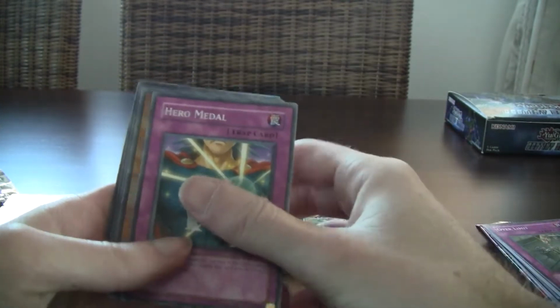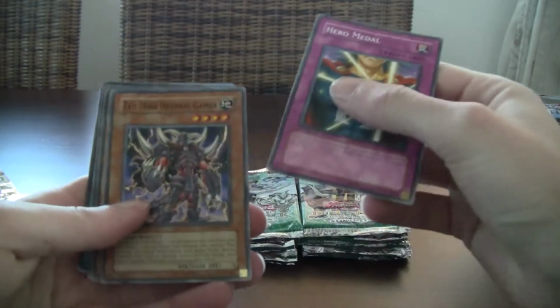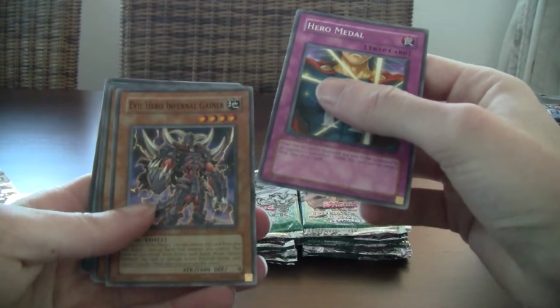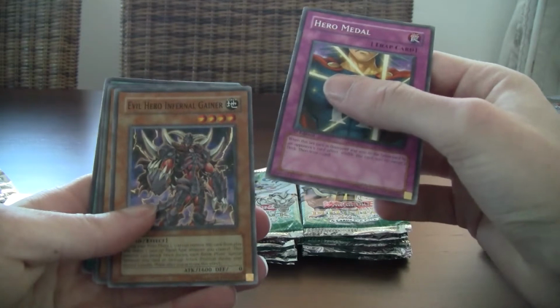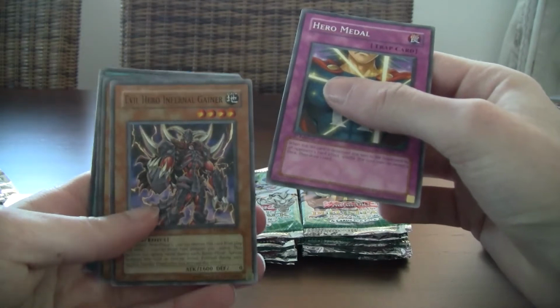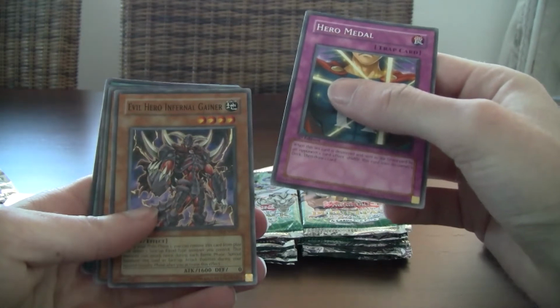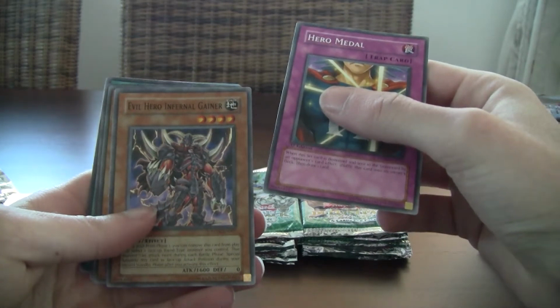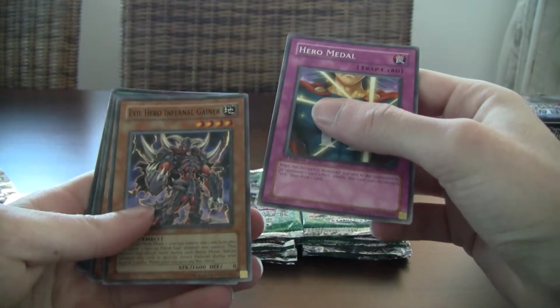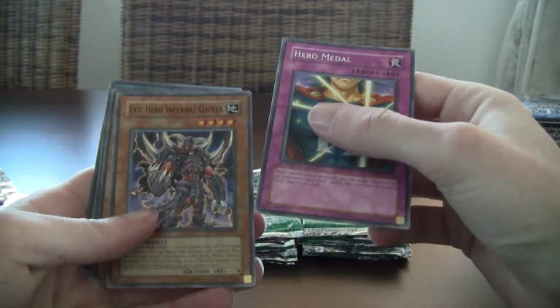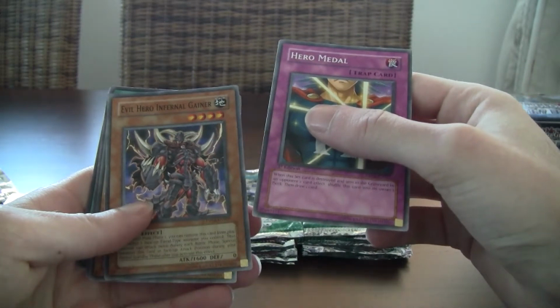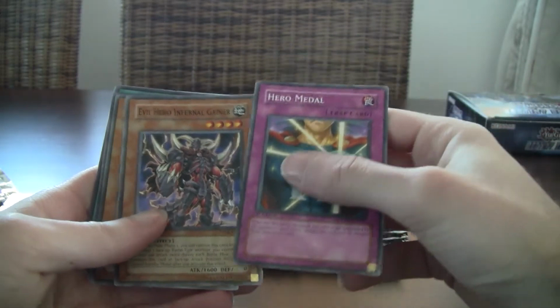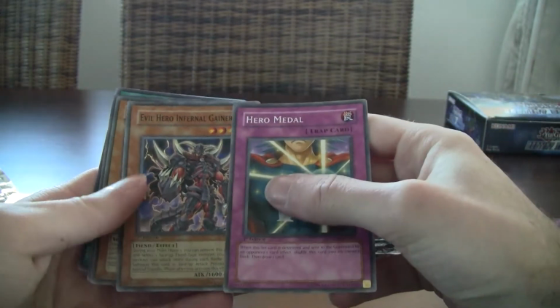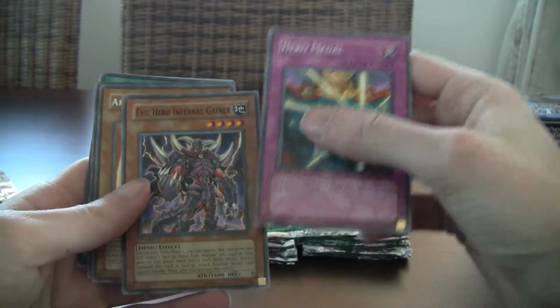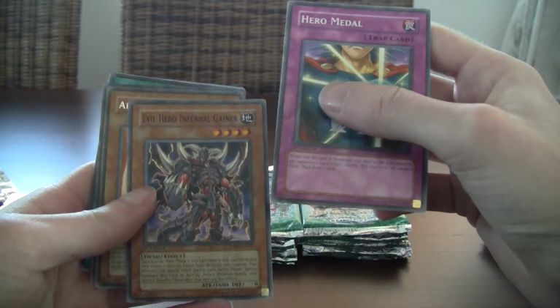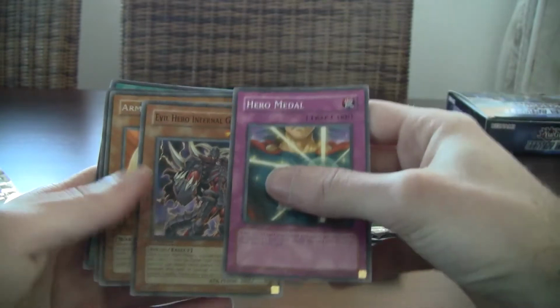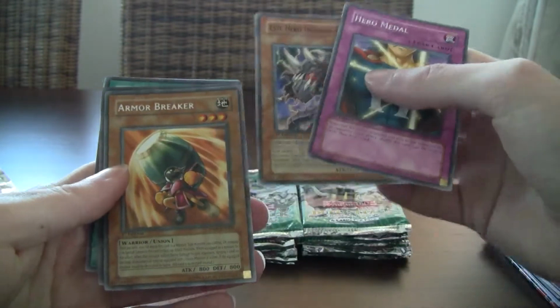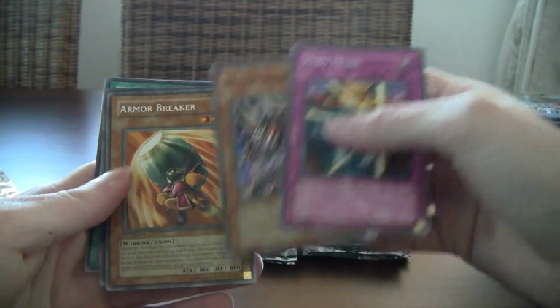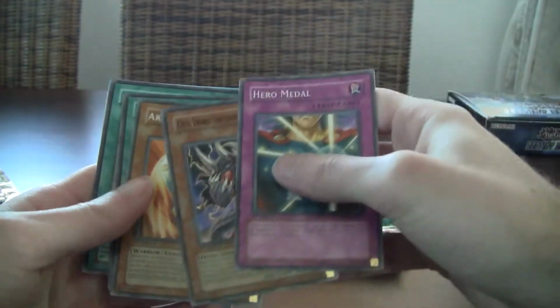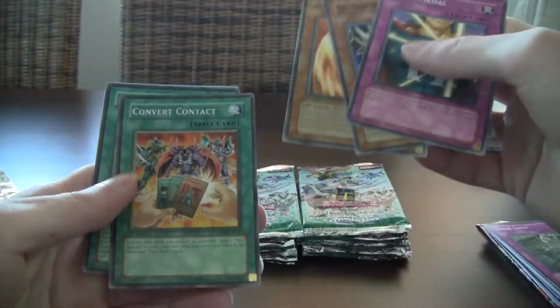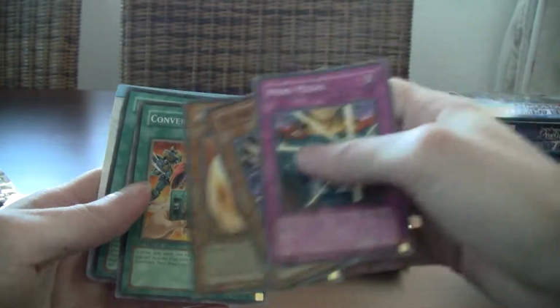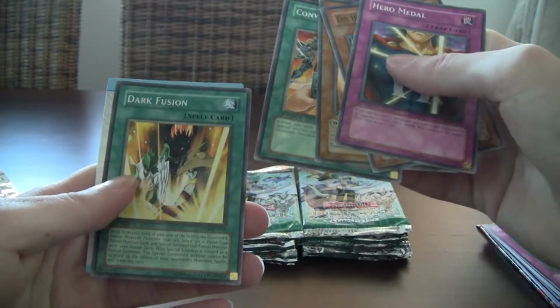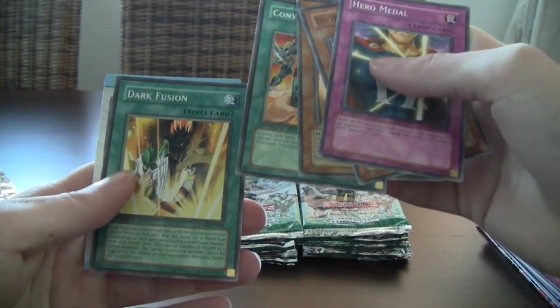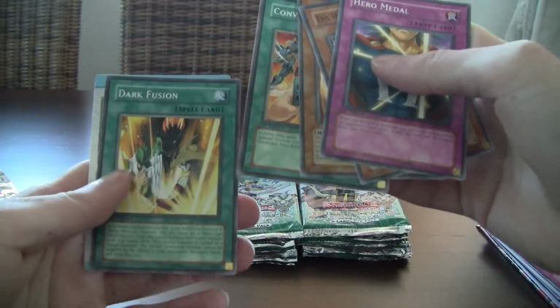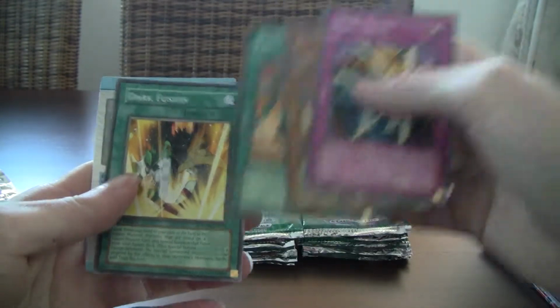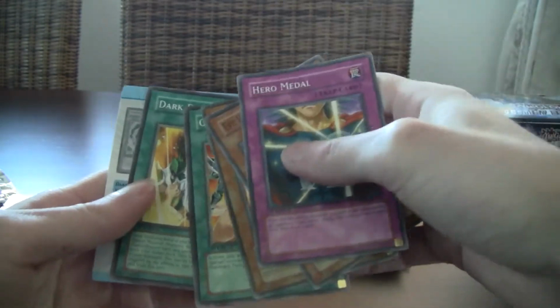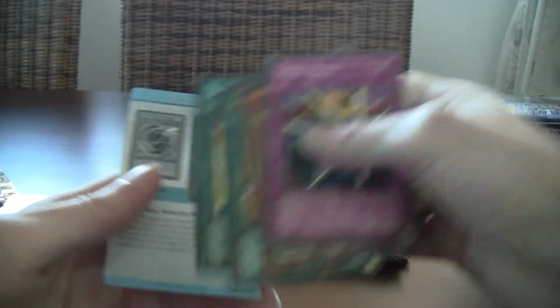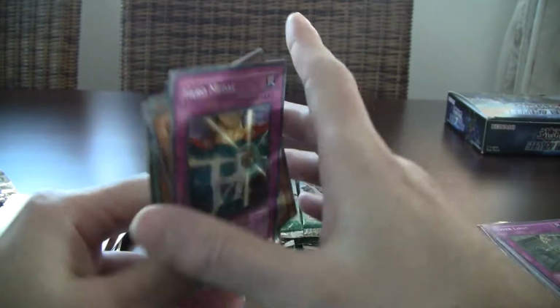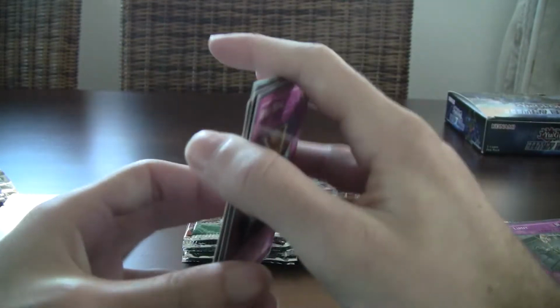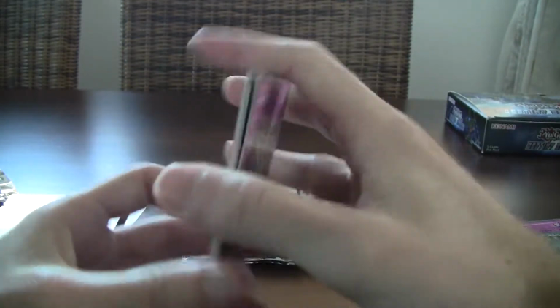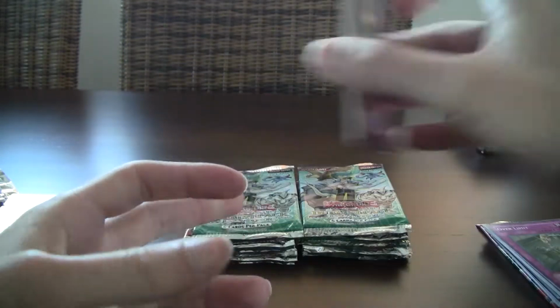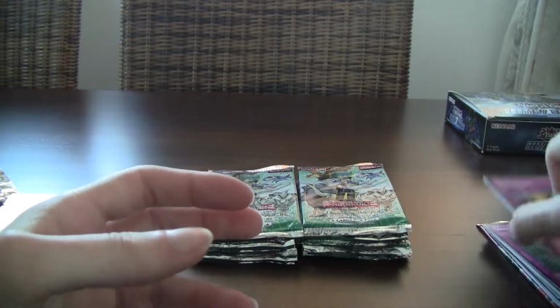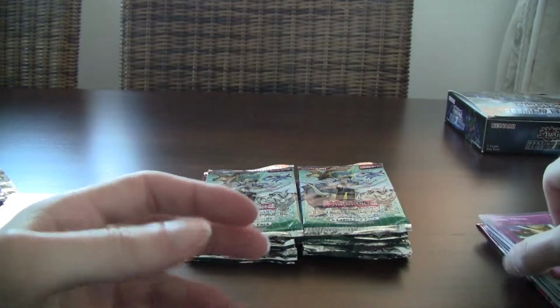Hero Metal. Evil Hero Infernal Gainer — cool arc card, but not that good. Armor Breaker again, and Dark Fusion common. This was rare in Gladiator's Assault.